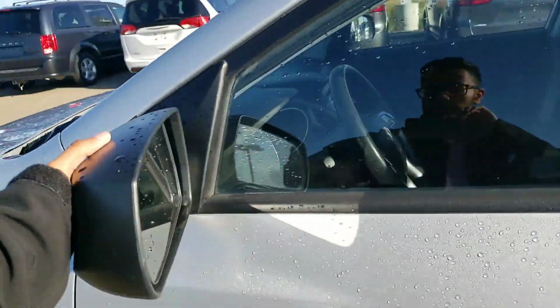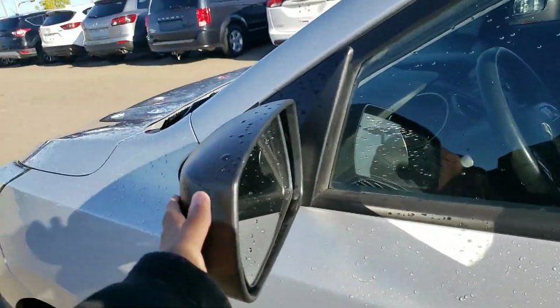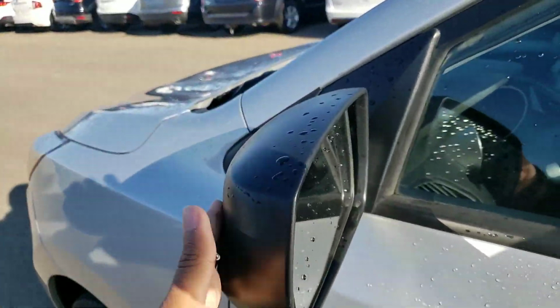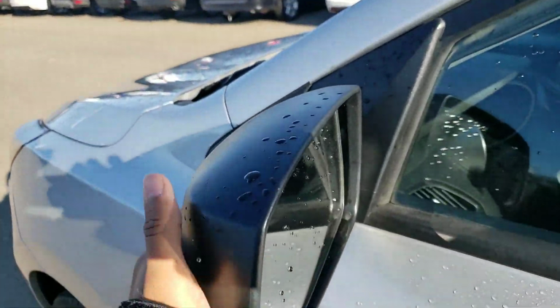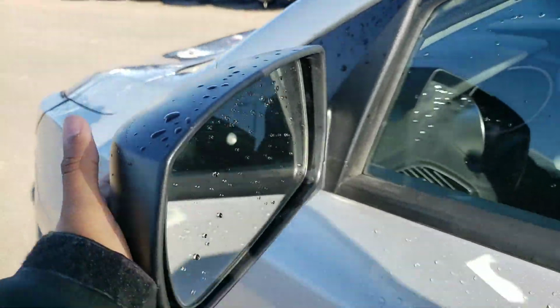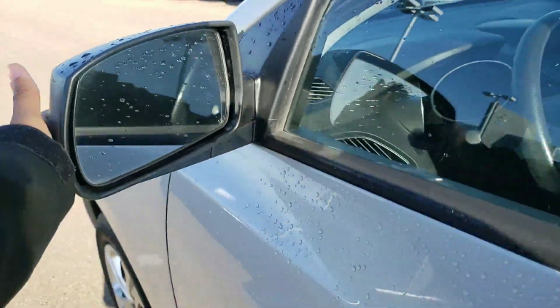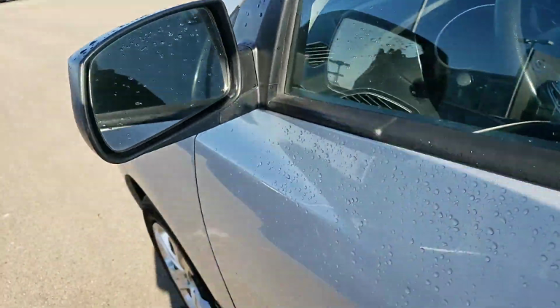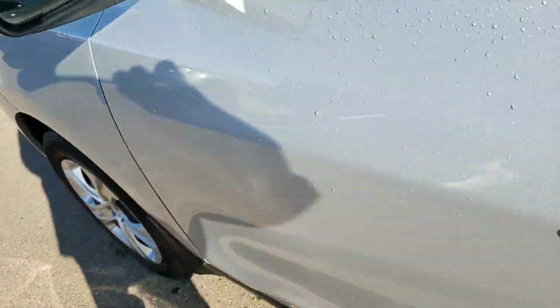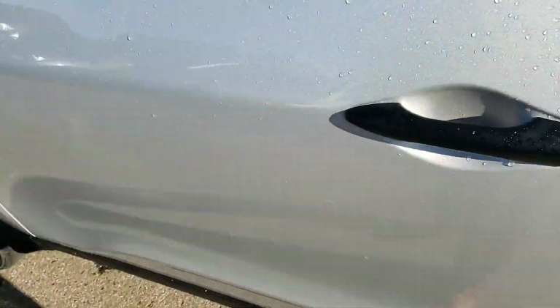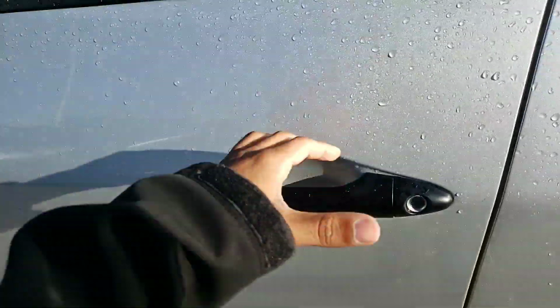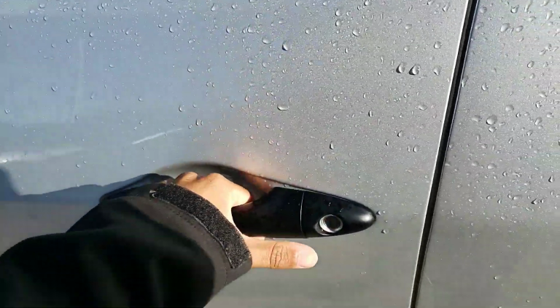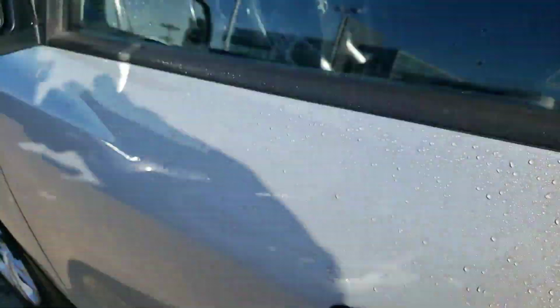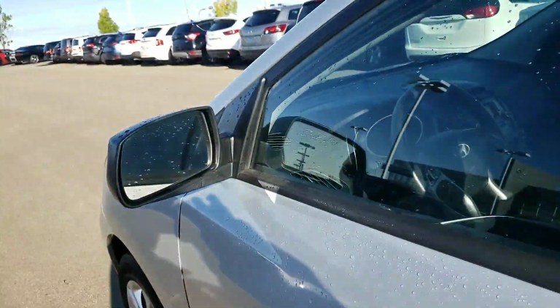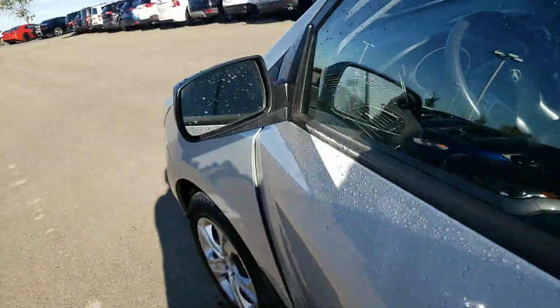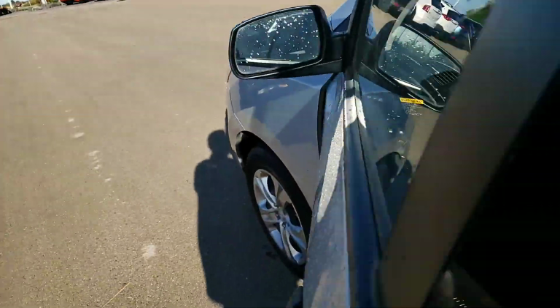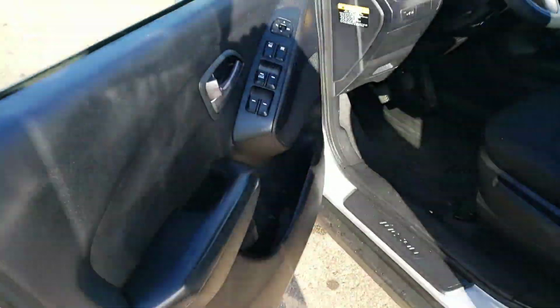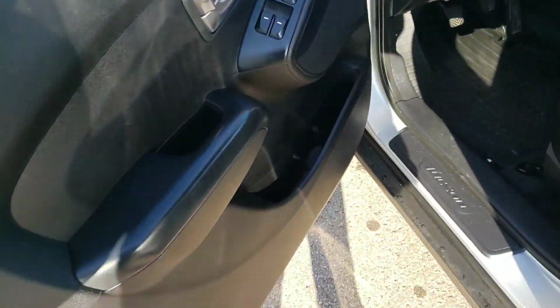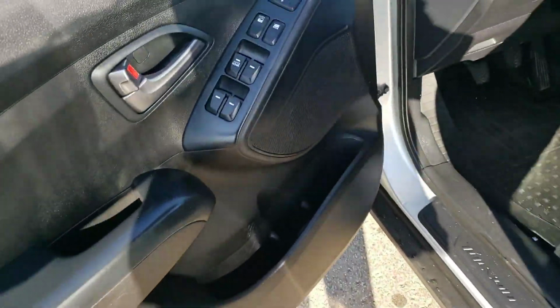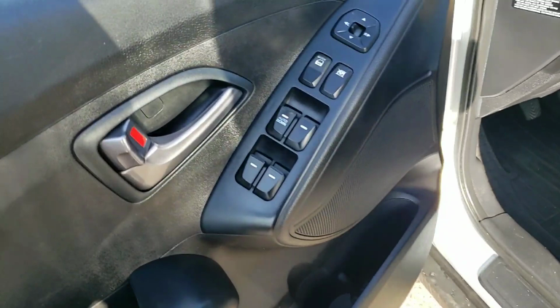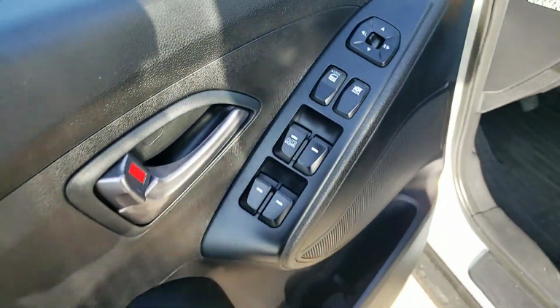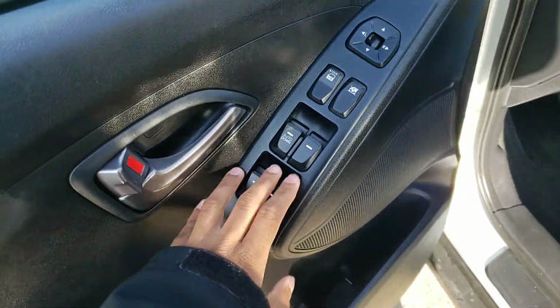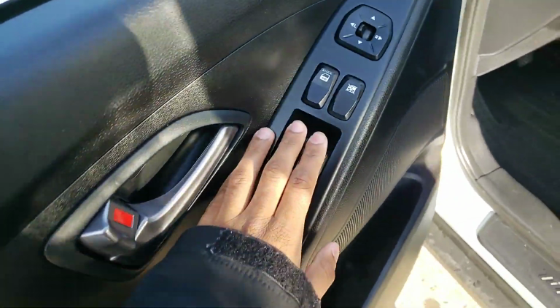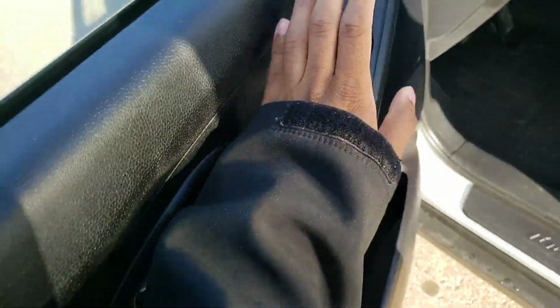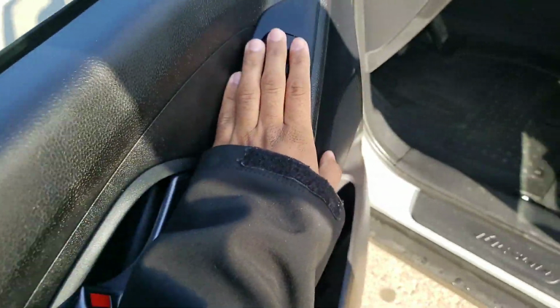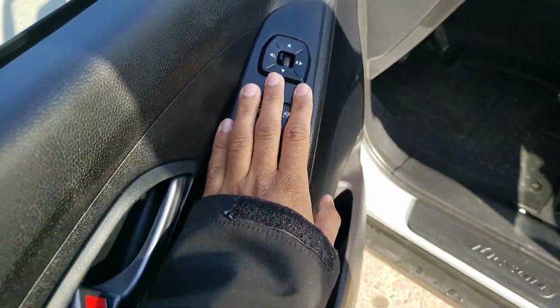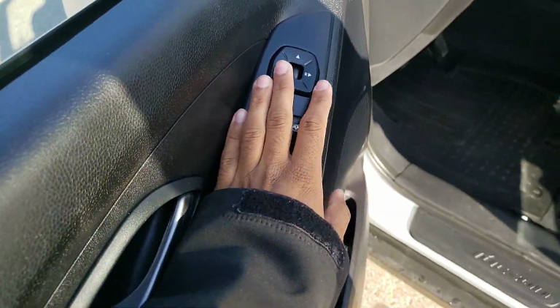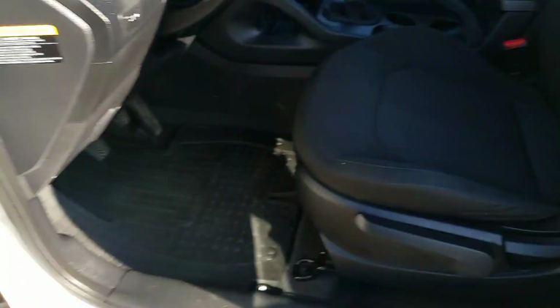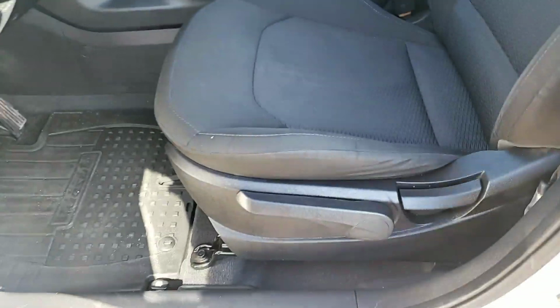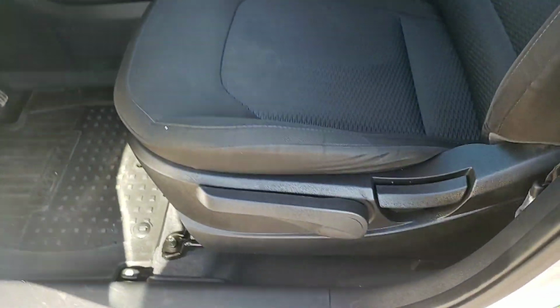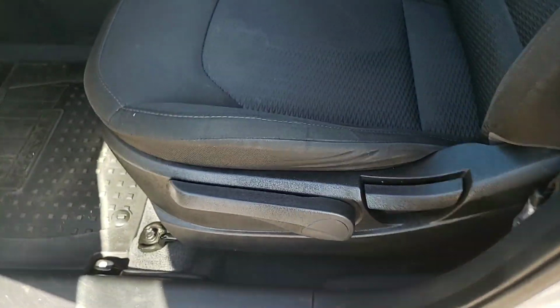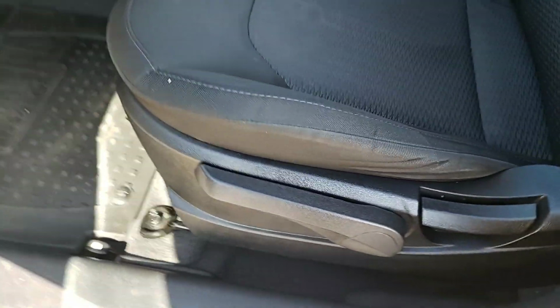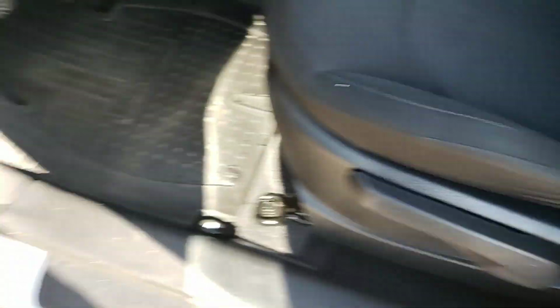You get the plastic side view mirror, so if you do clip something by accident it won't chip the paint. You also get power windows, power mirrors, and power locks.